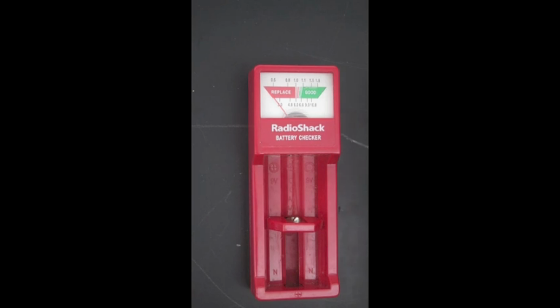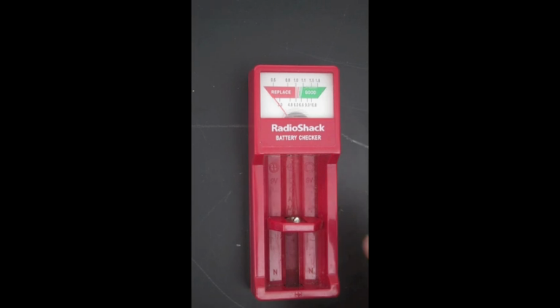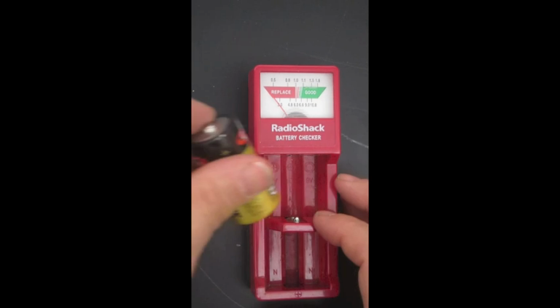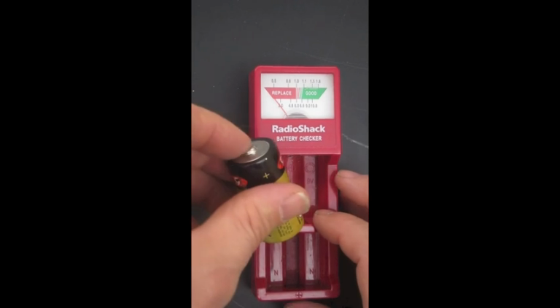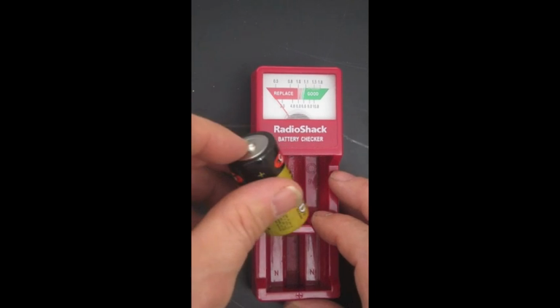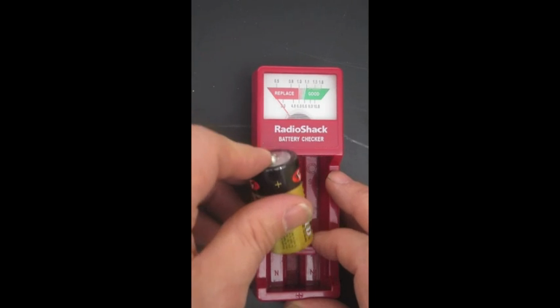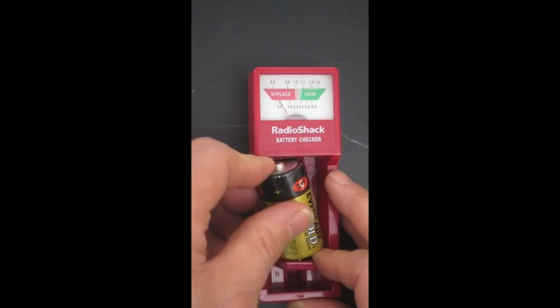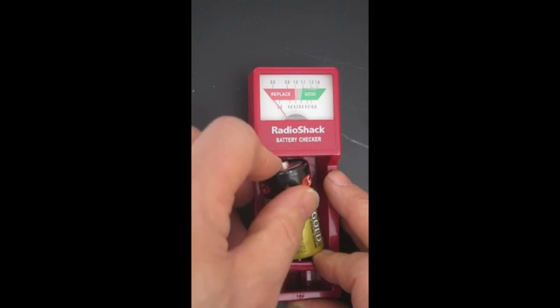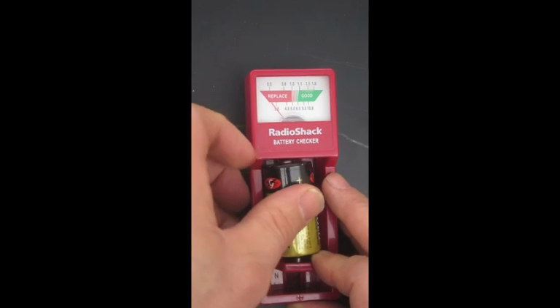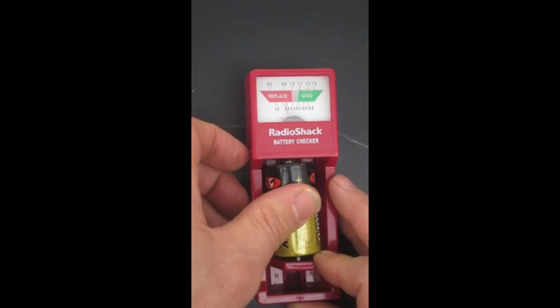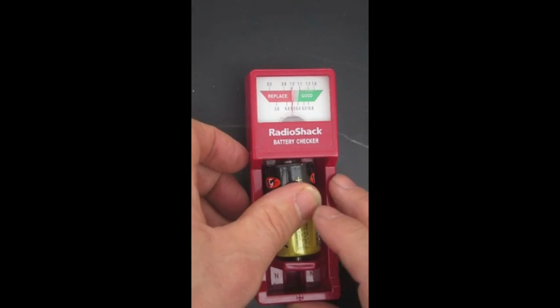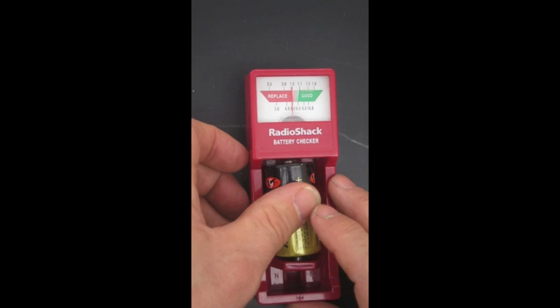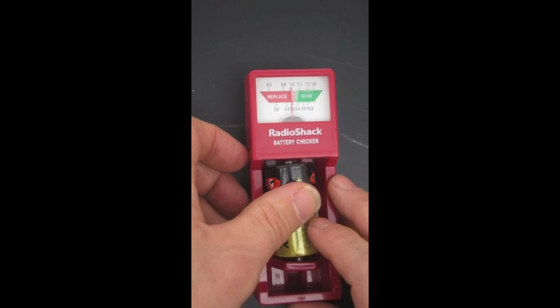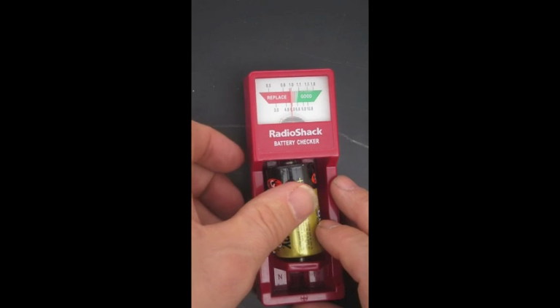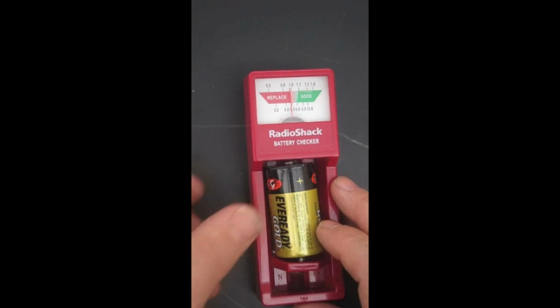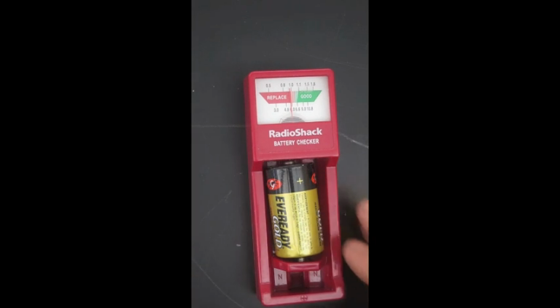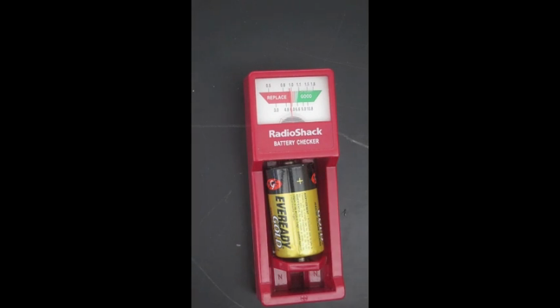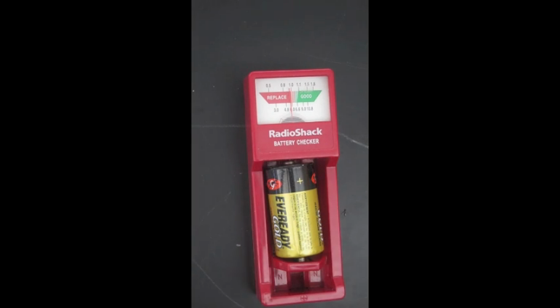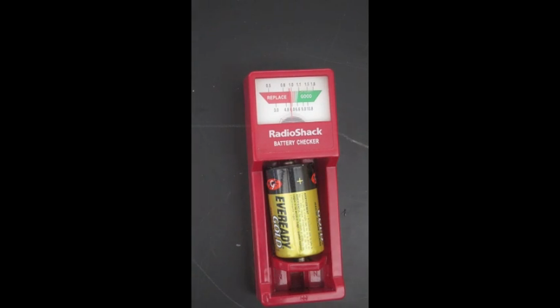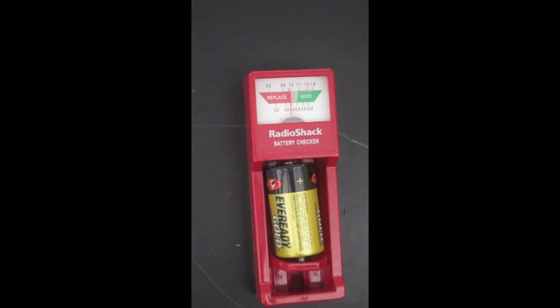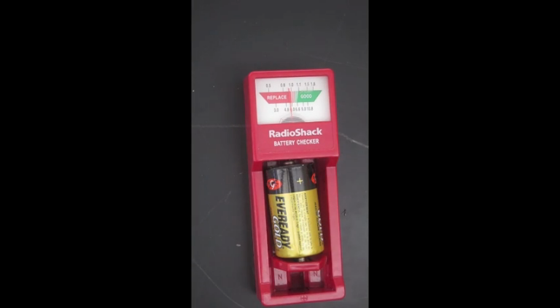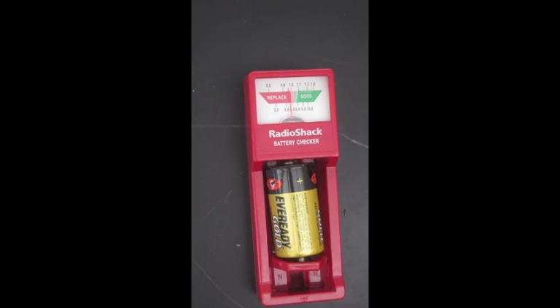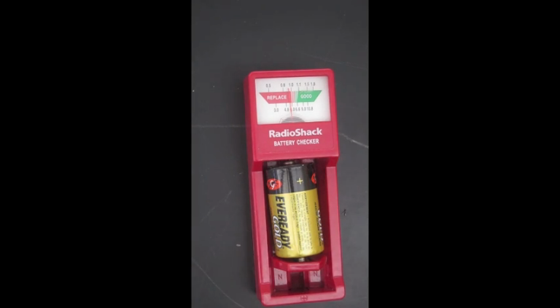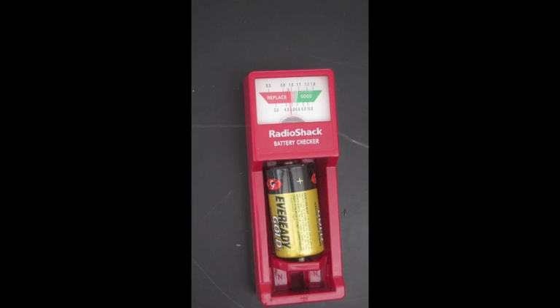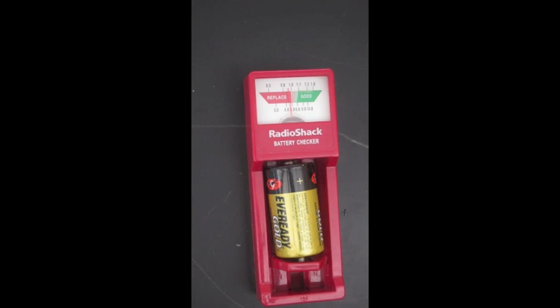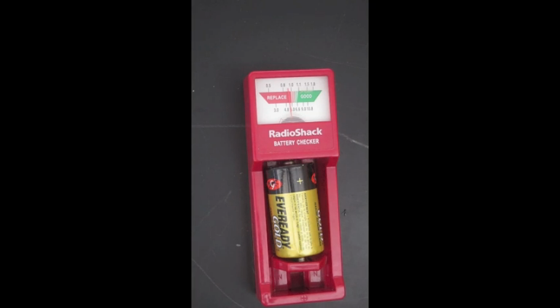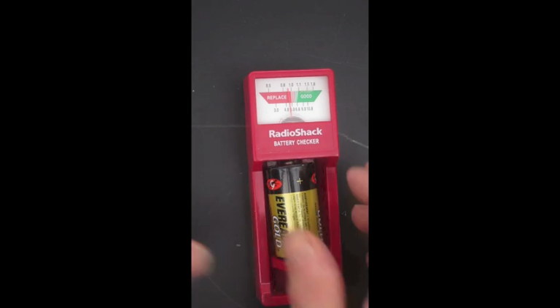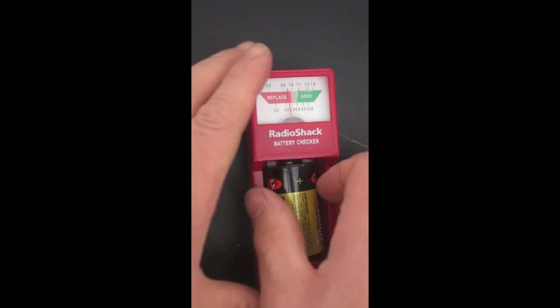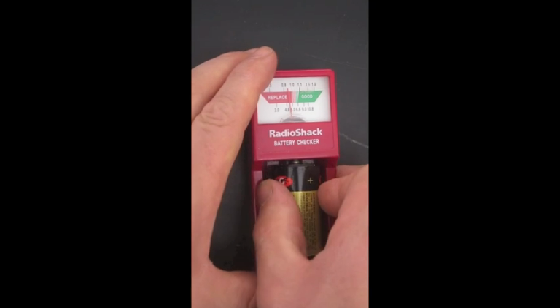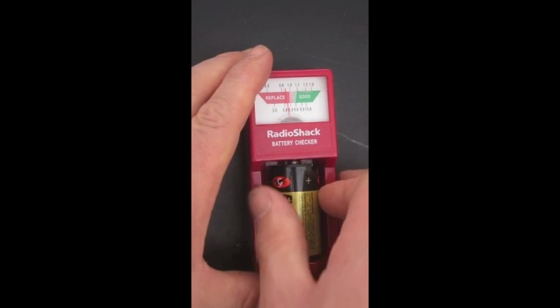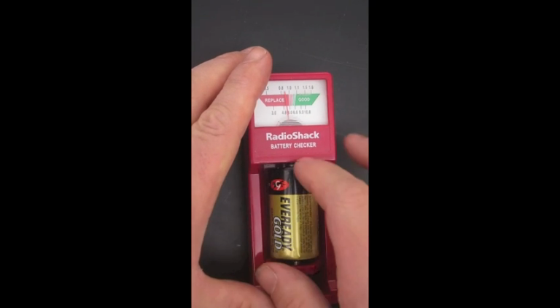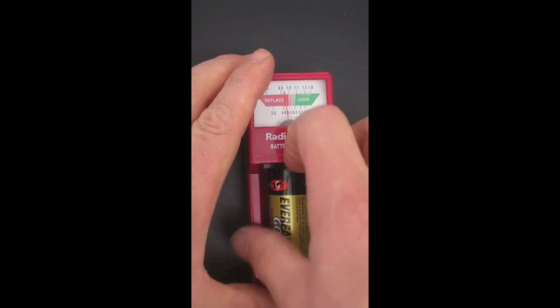Let's try this battery. And replace. Not so good. So there's the operation — fairly simple.